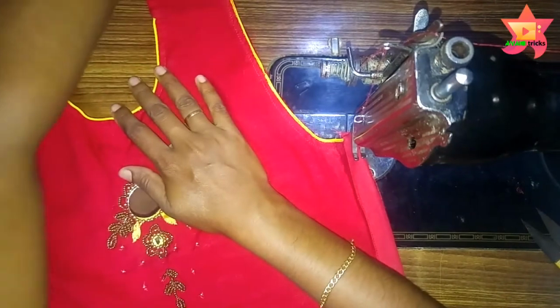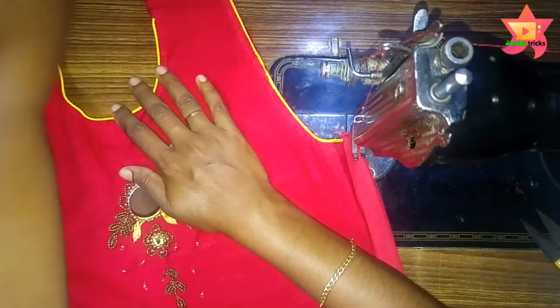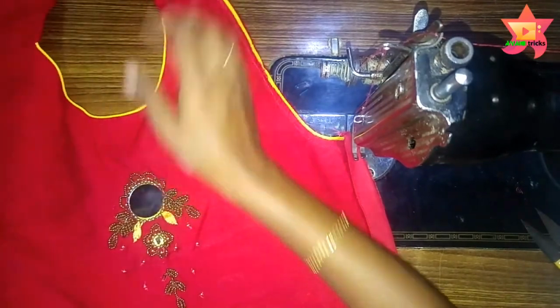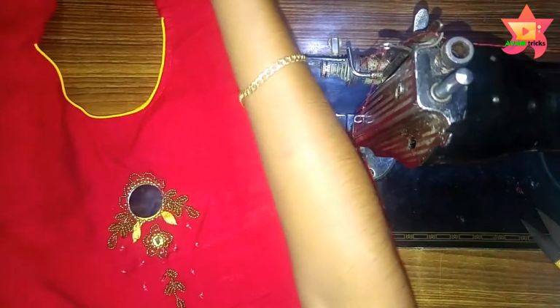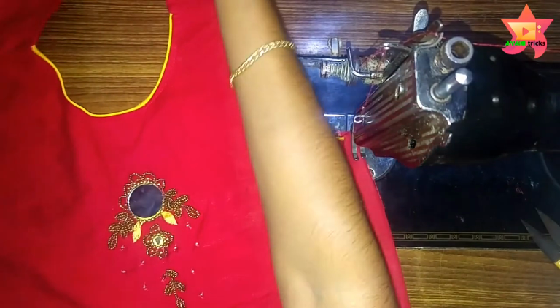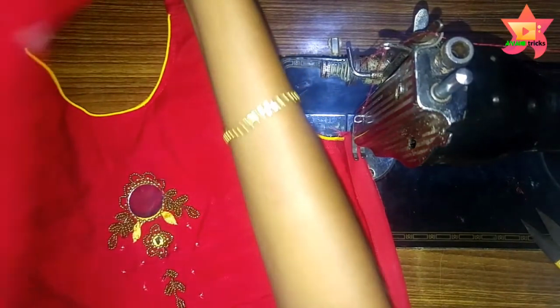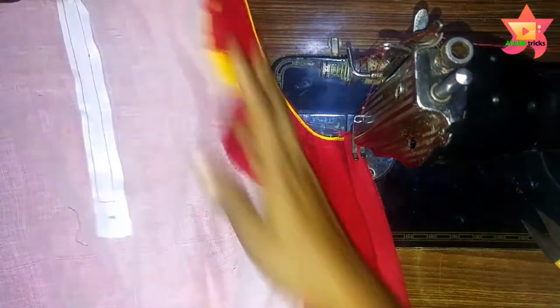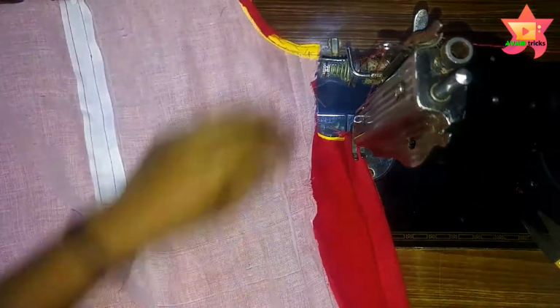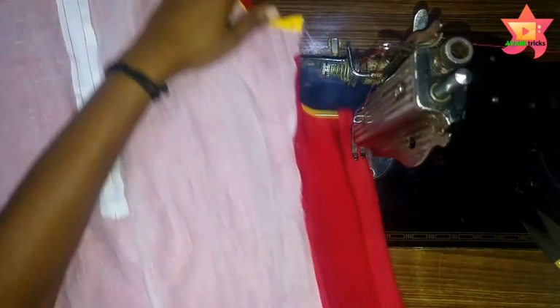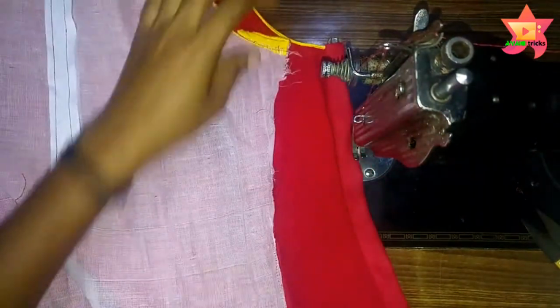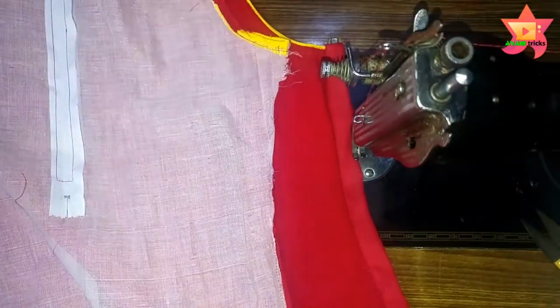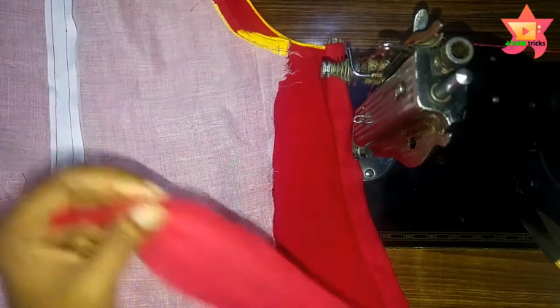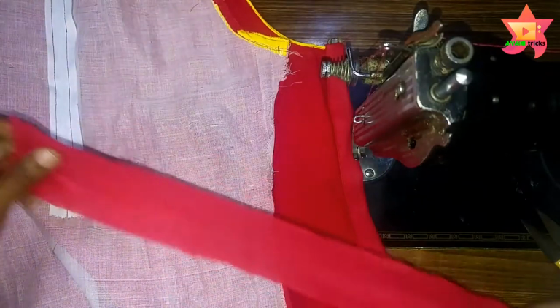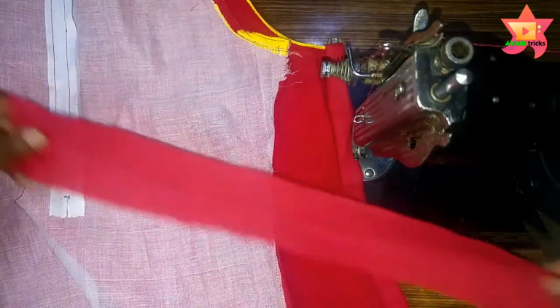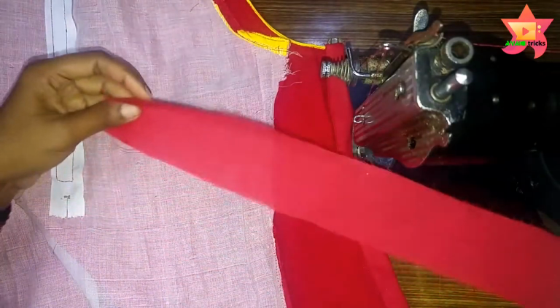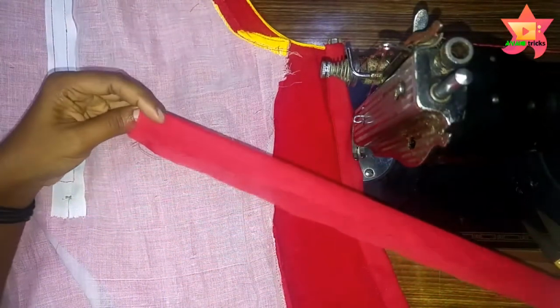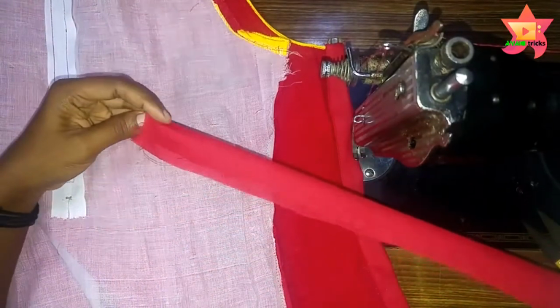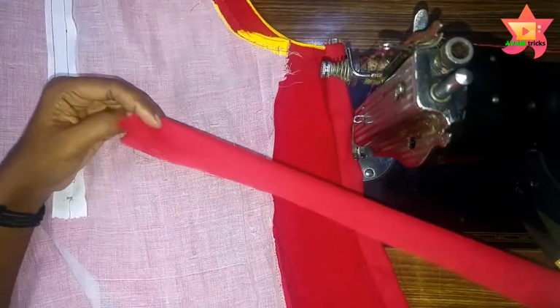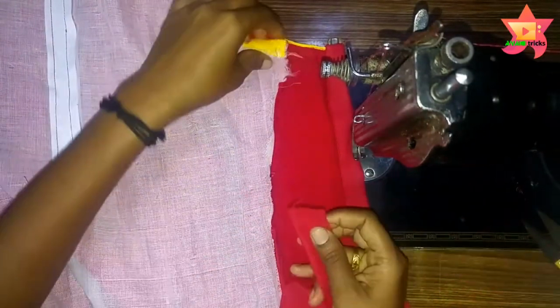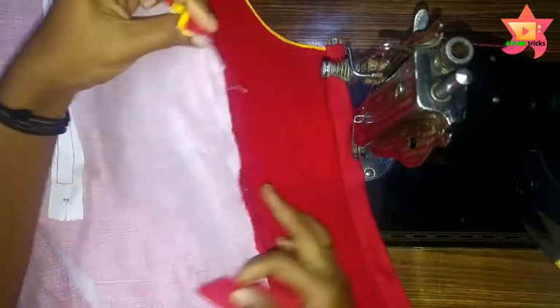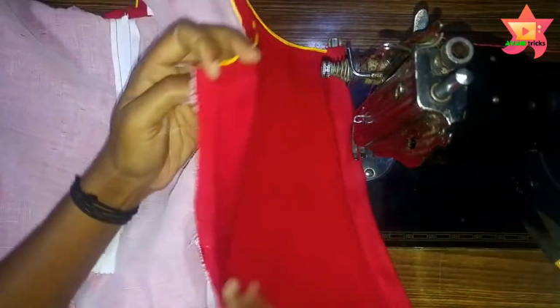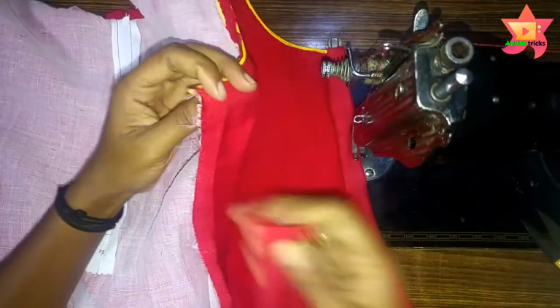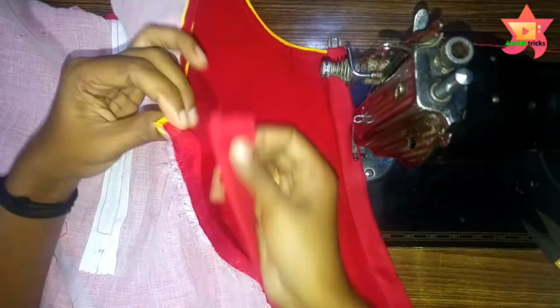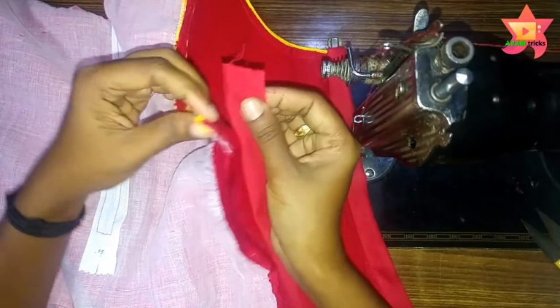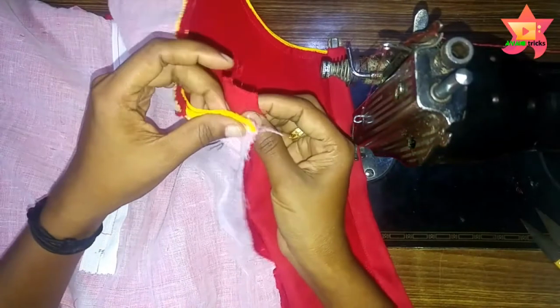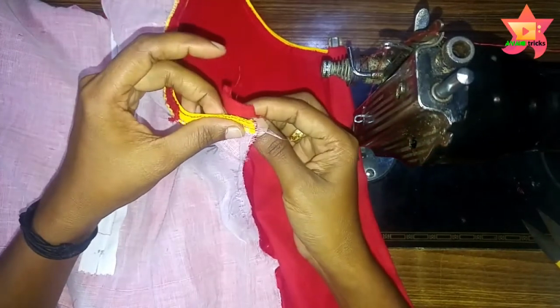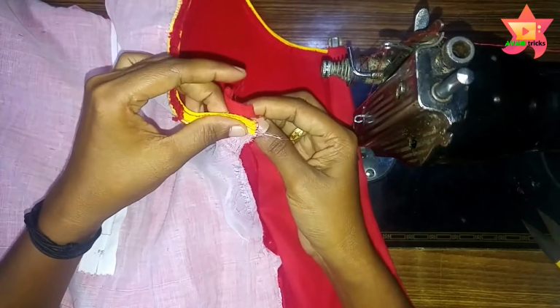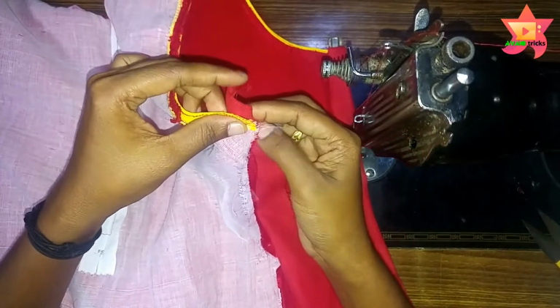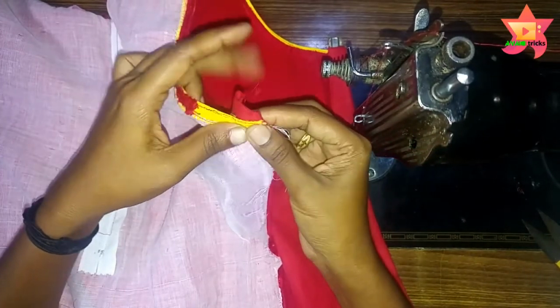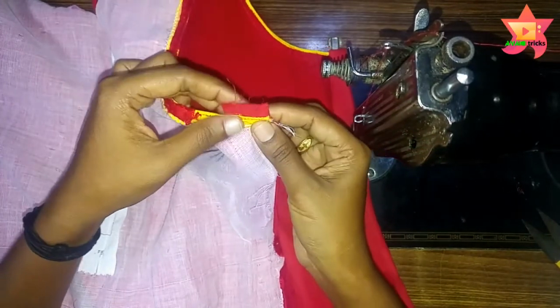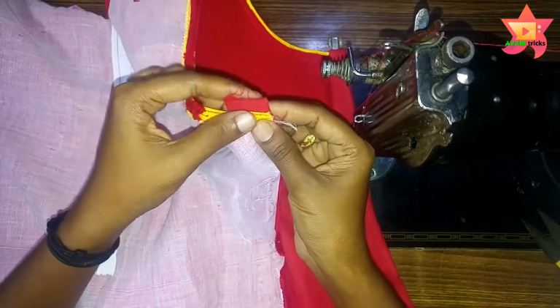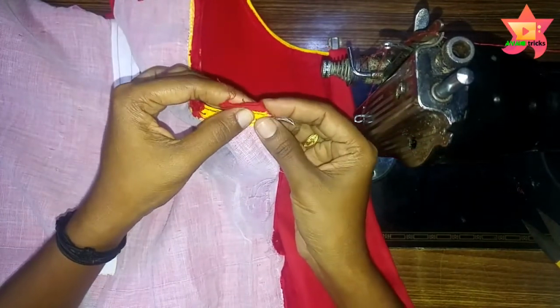Next, we will glue the first part. Then fold it on the sides. Then we'll glue the right layer. Now we will glue the other side into the sides. We just put the piece in the middle of the arranged paper.